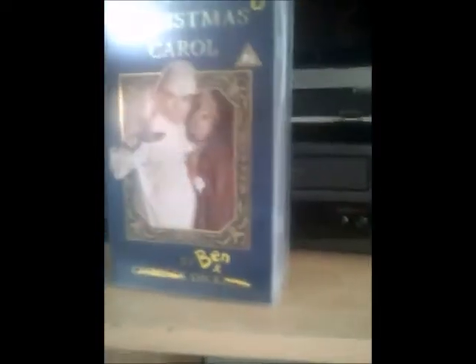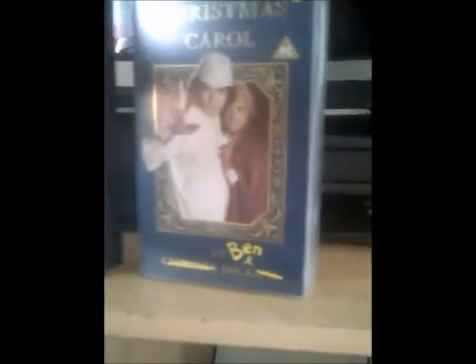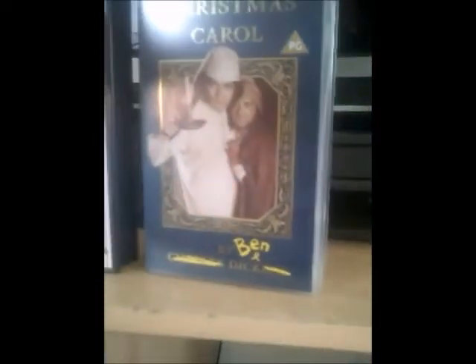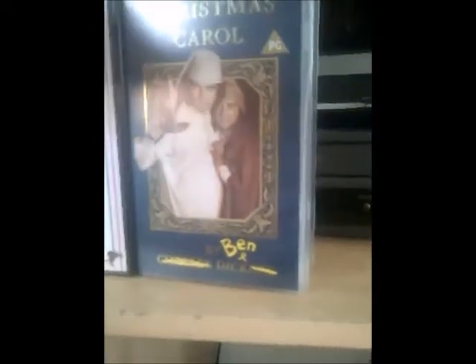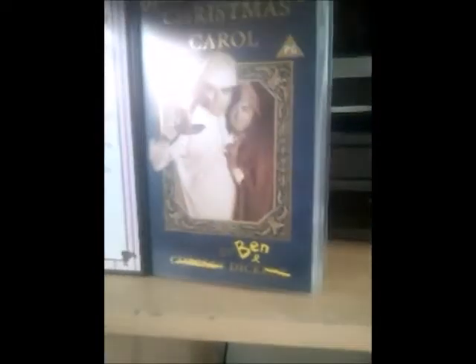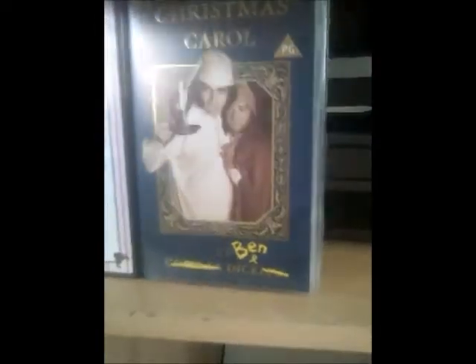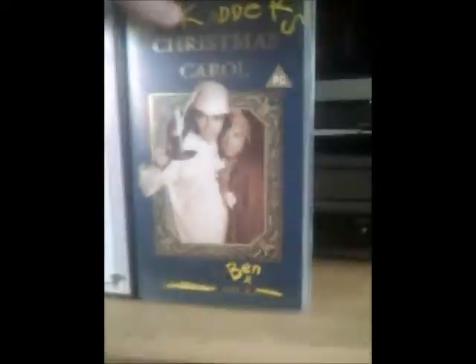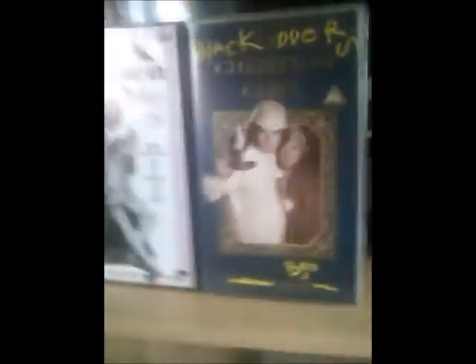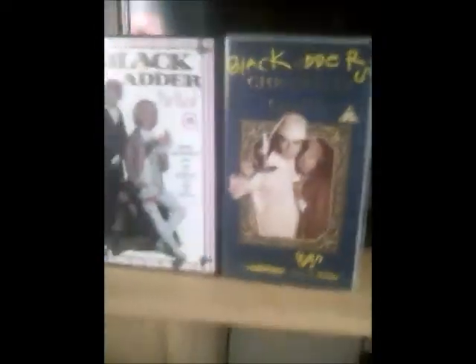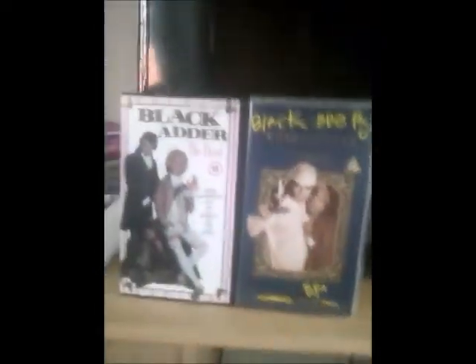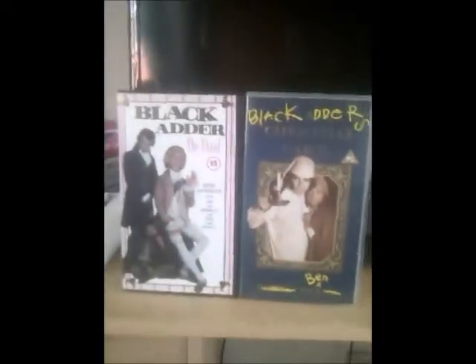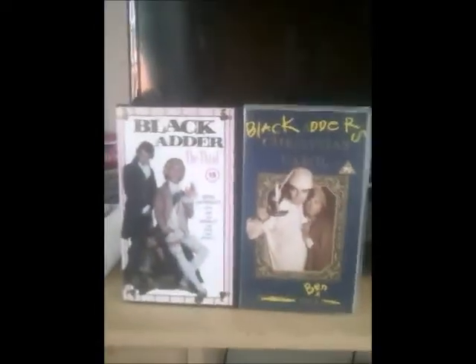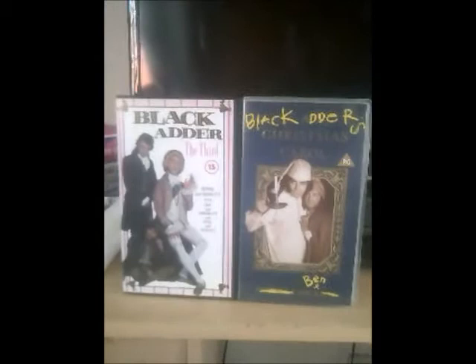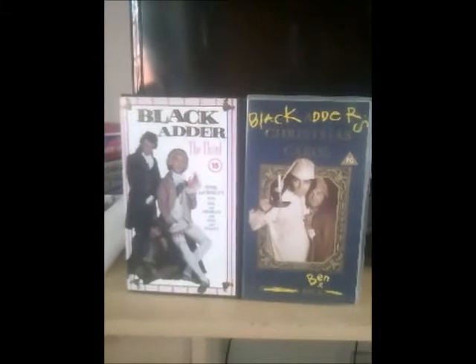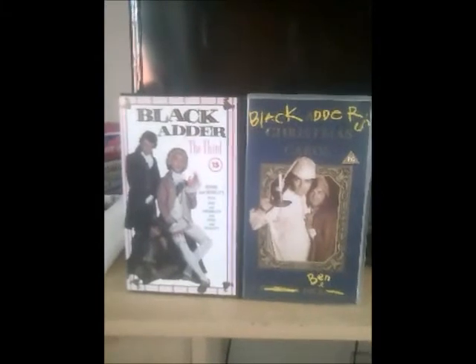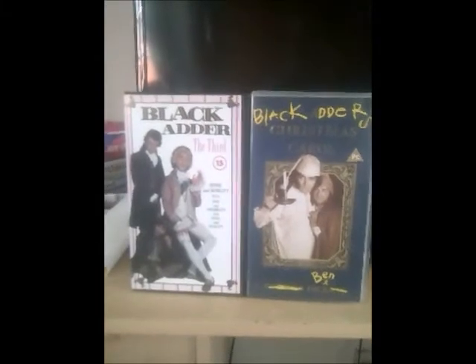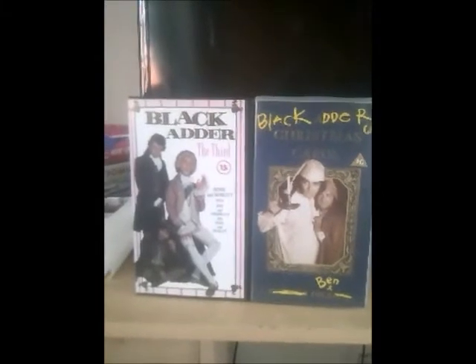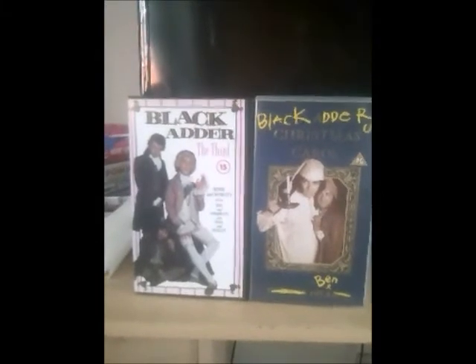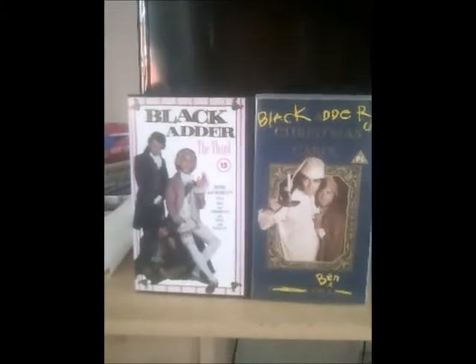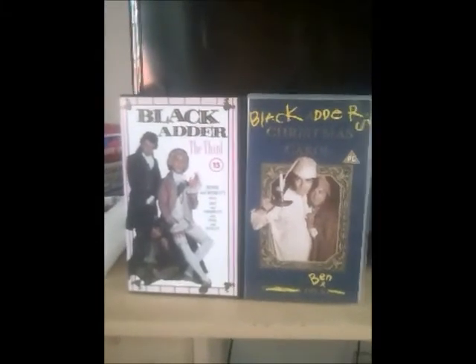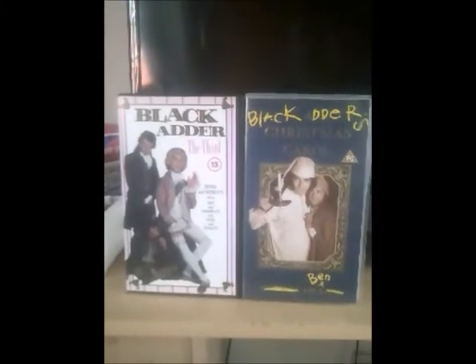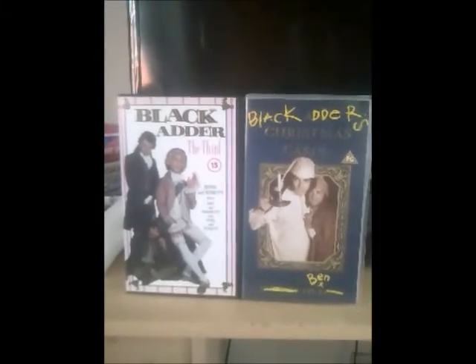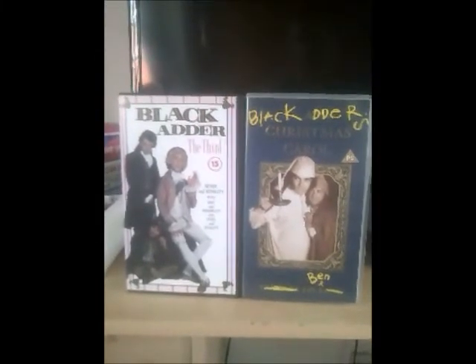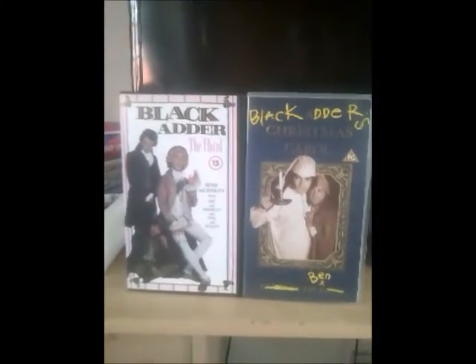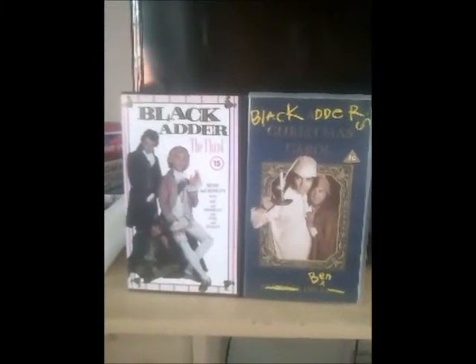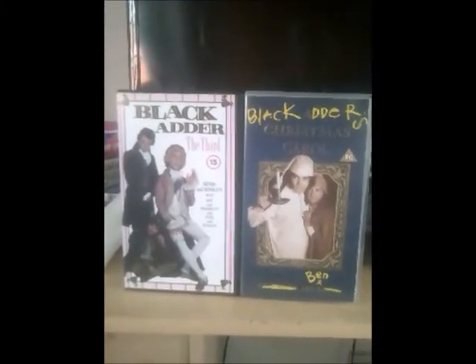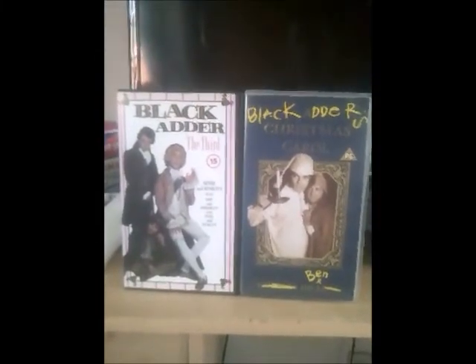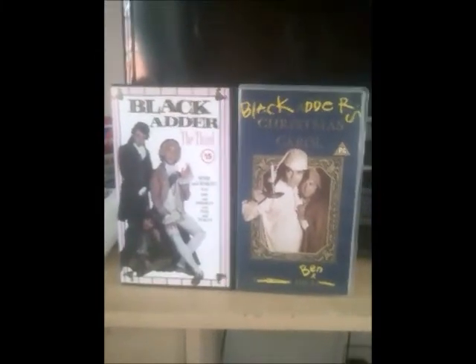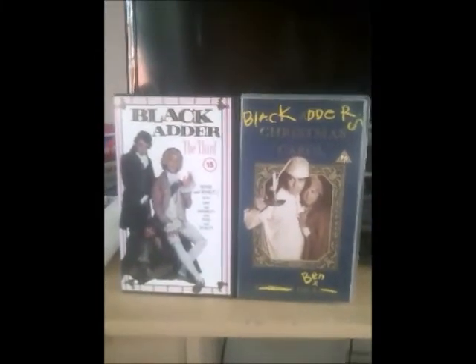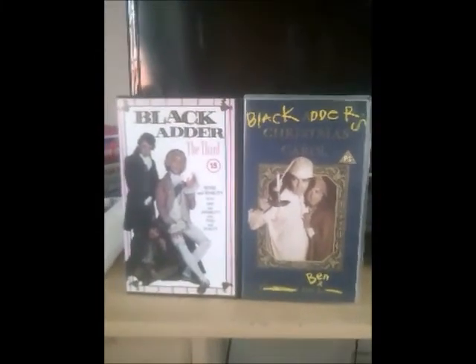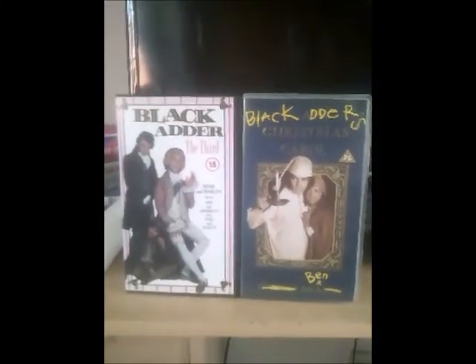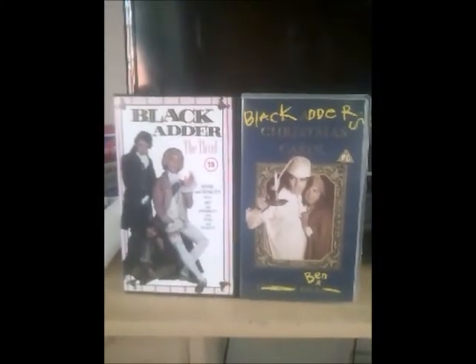There you go viewers, that's pretty much all the Blackadder tapes that I can show you now. So I'll say goodbye now, and I'll see you again soon. Goodbye!